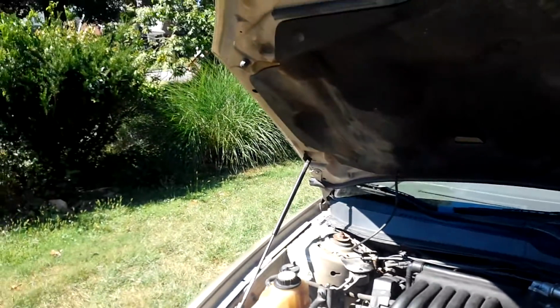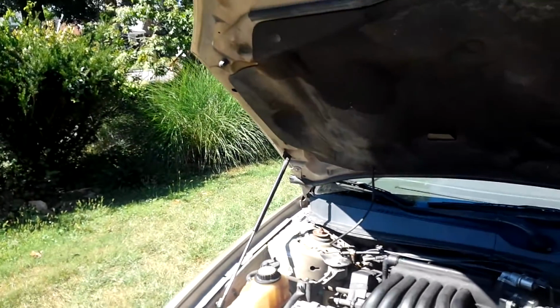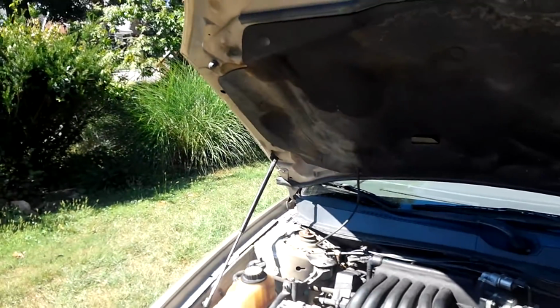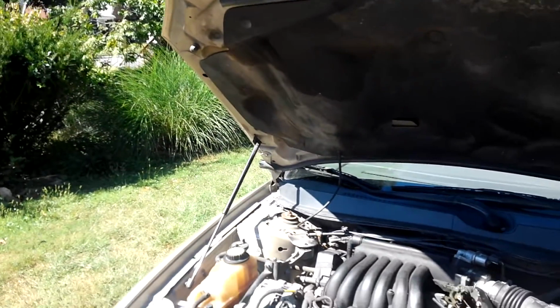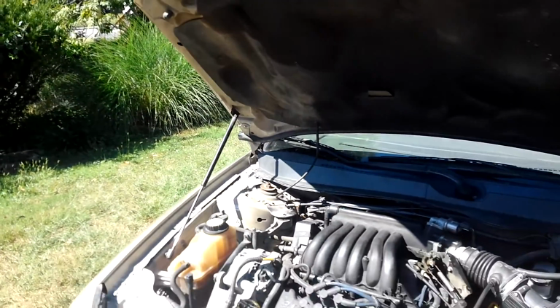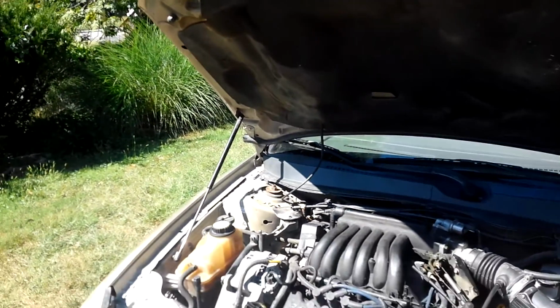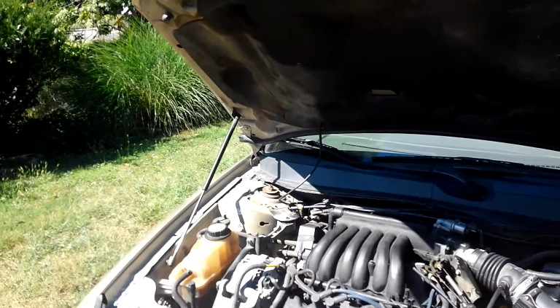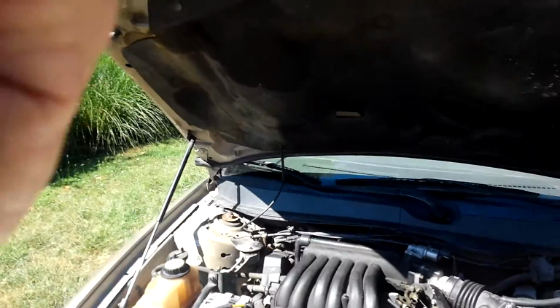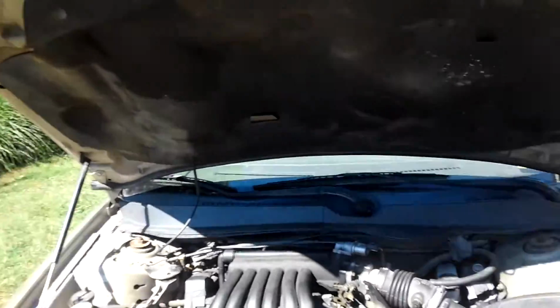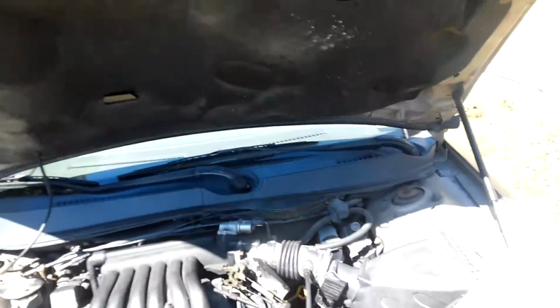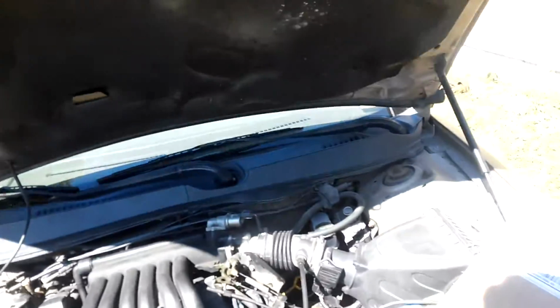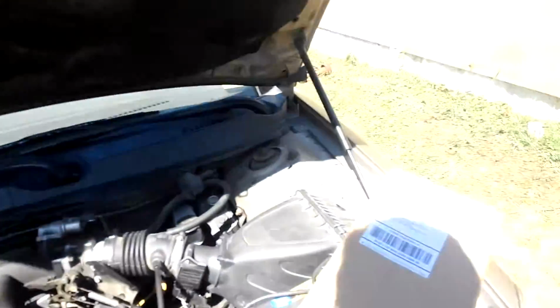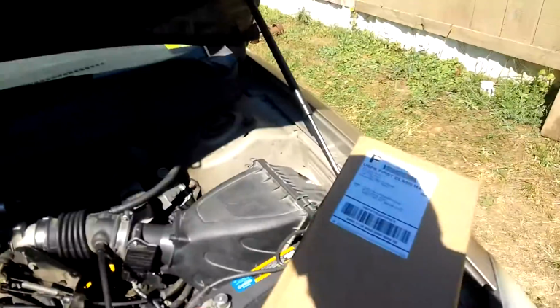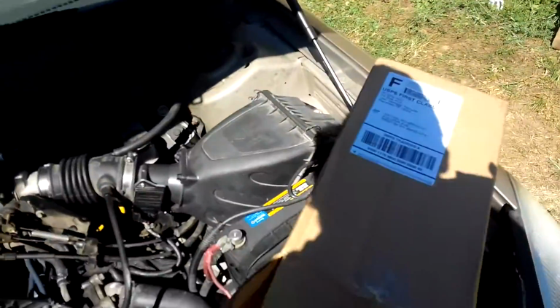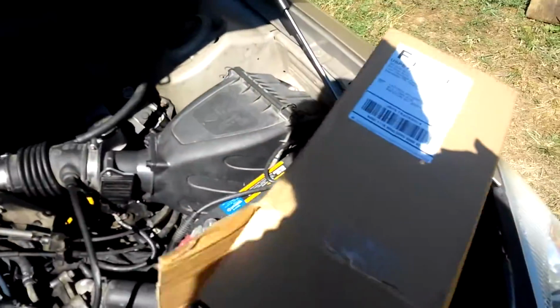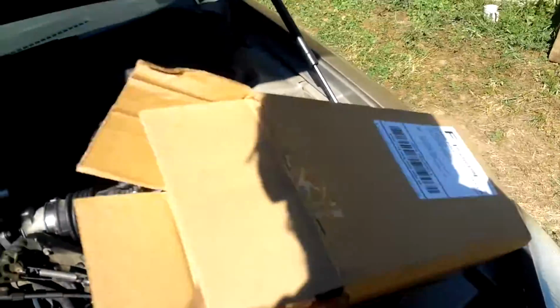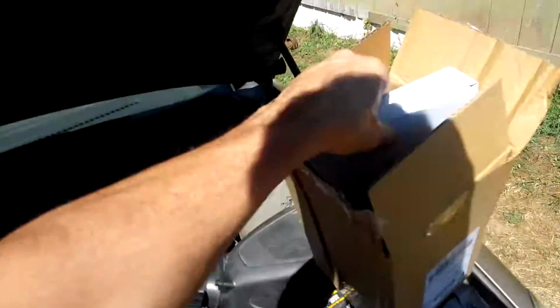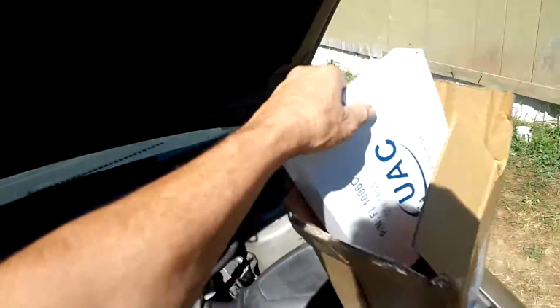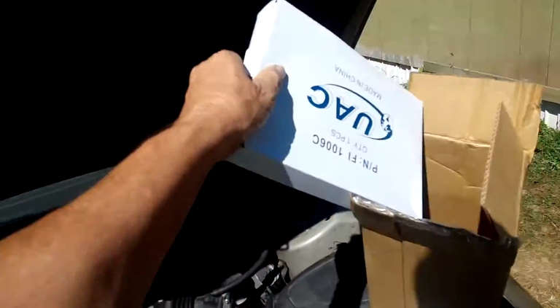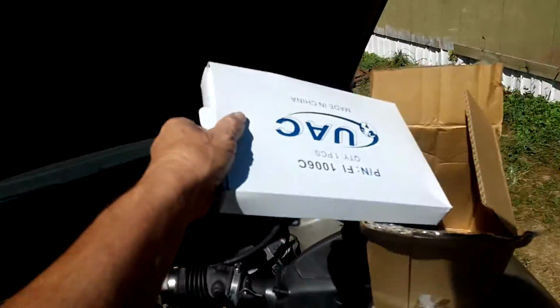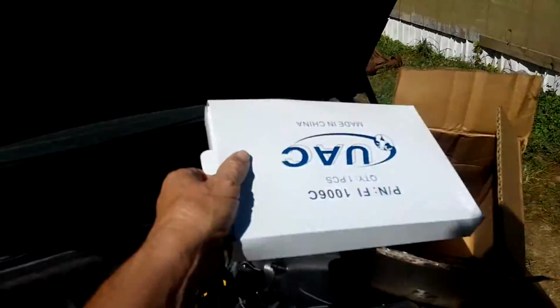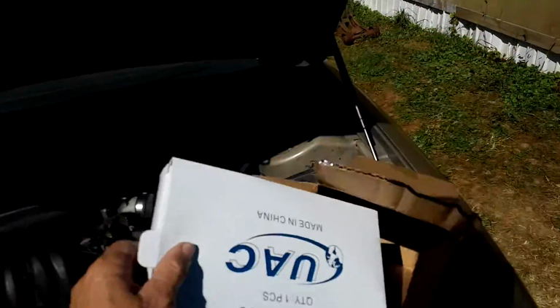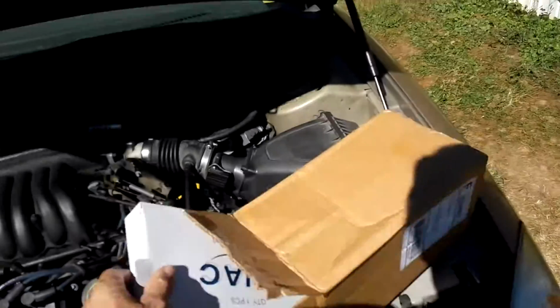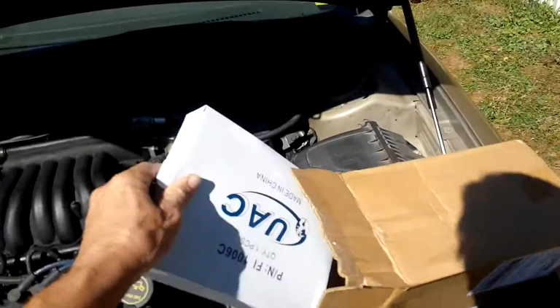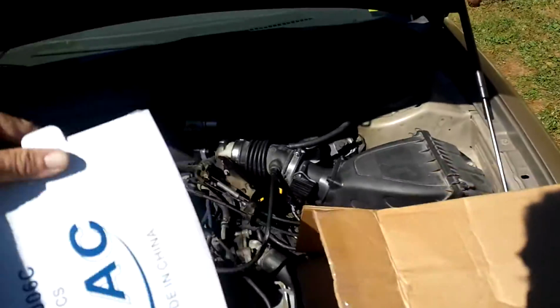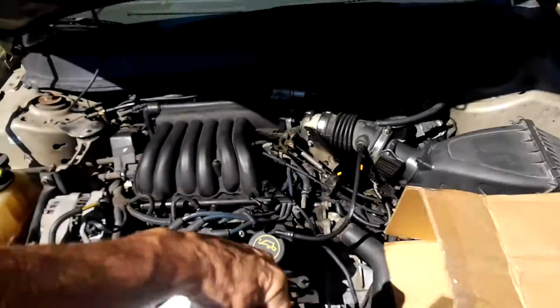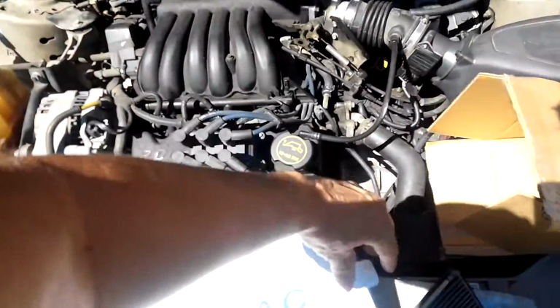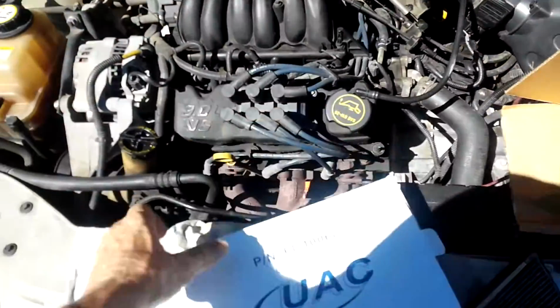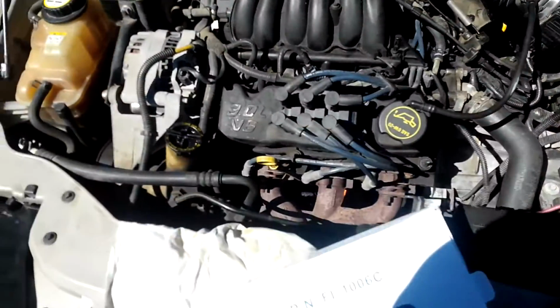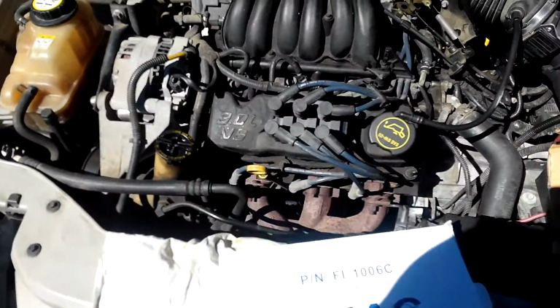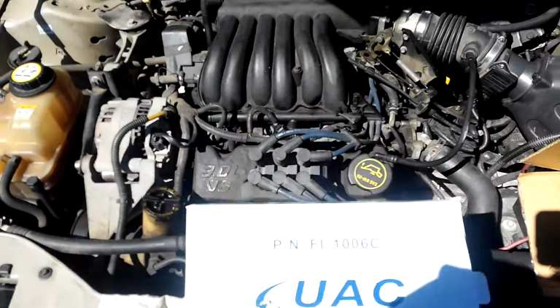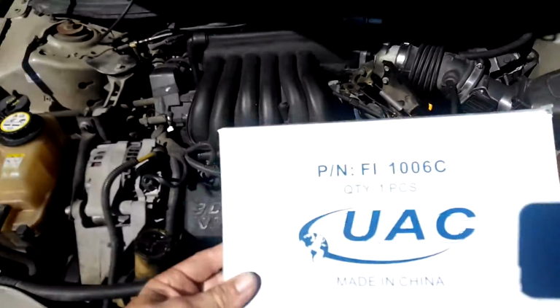Anyway, we finally got my cabin air filter — came today. Got this thing for, I don't know, $7.